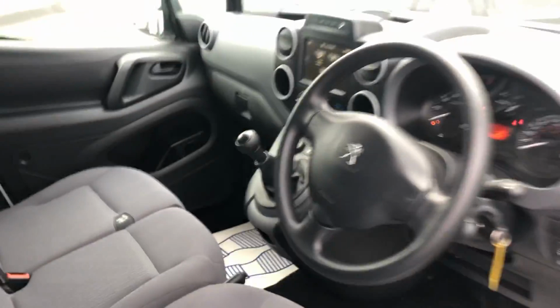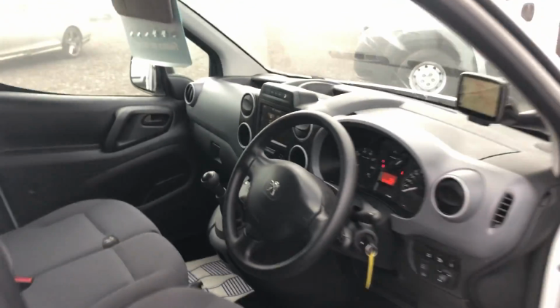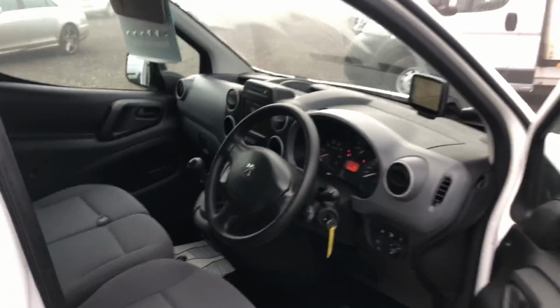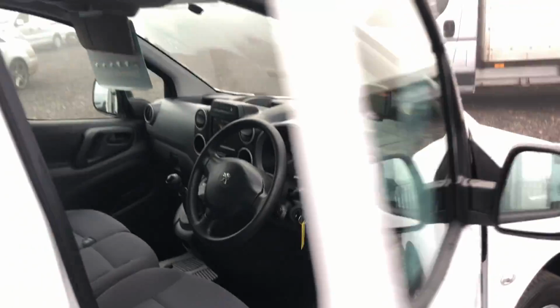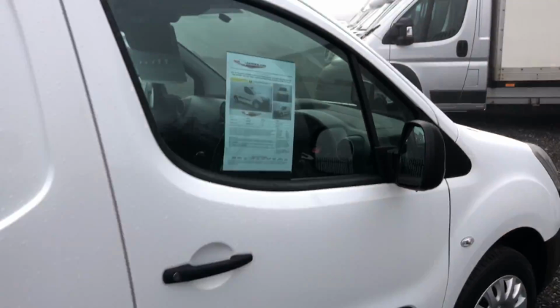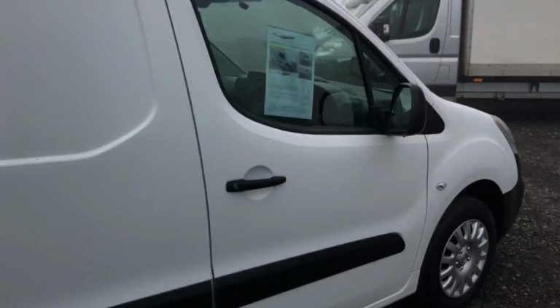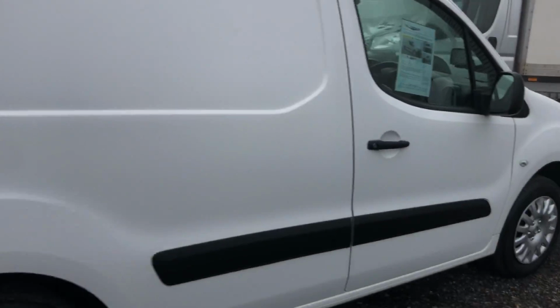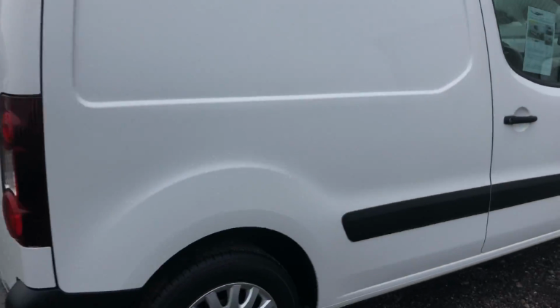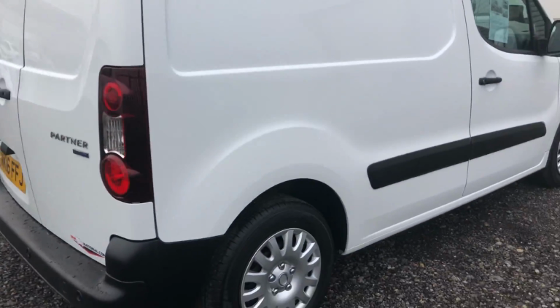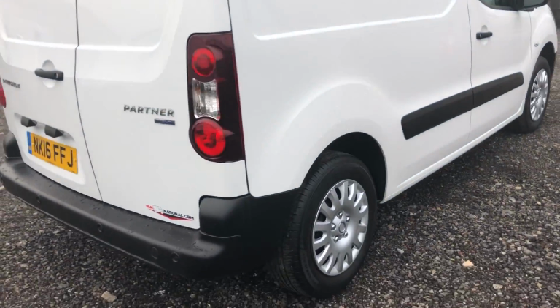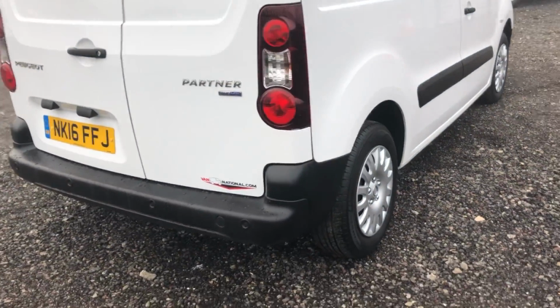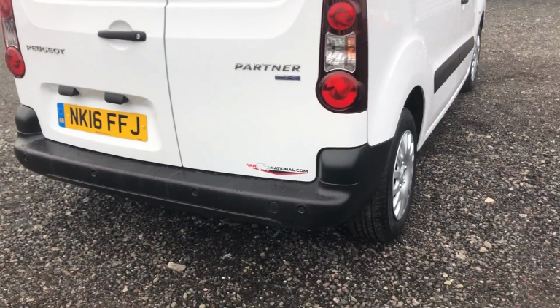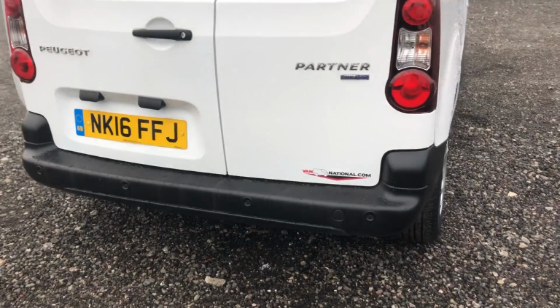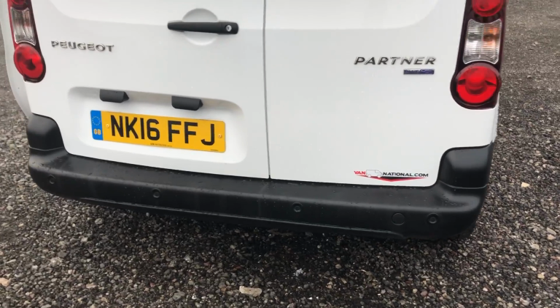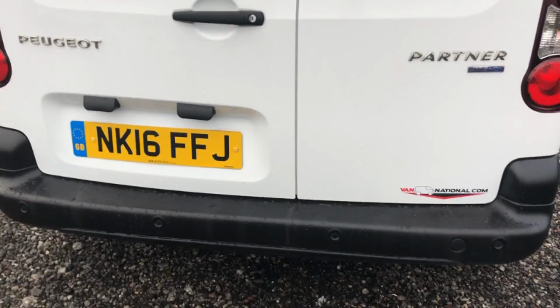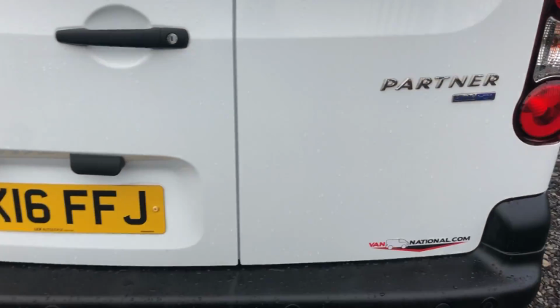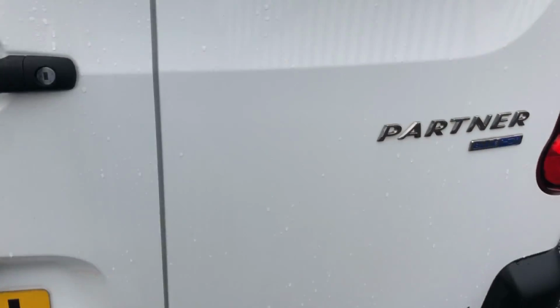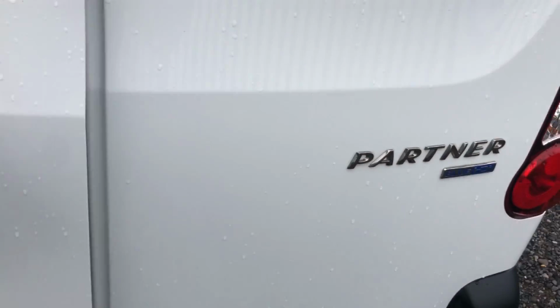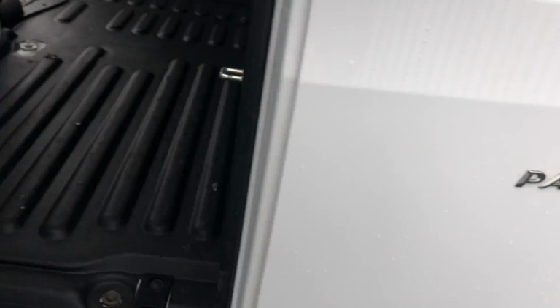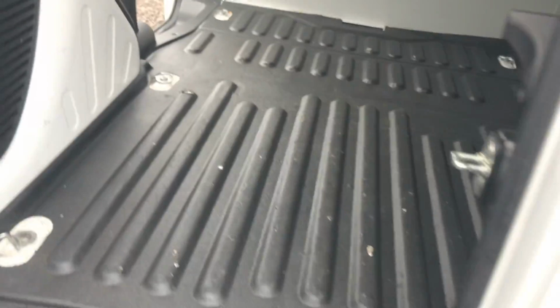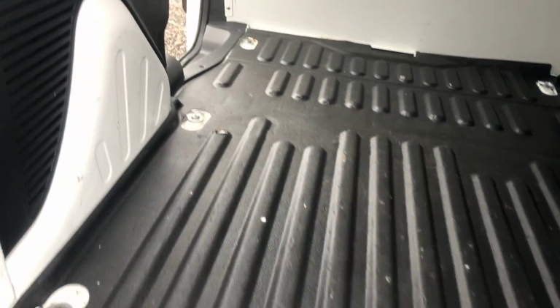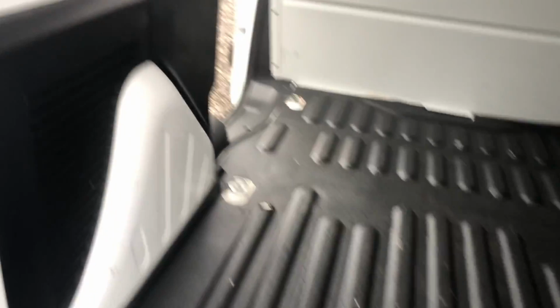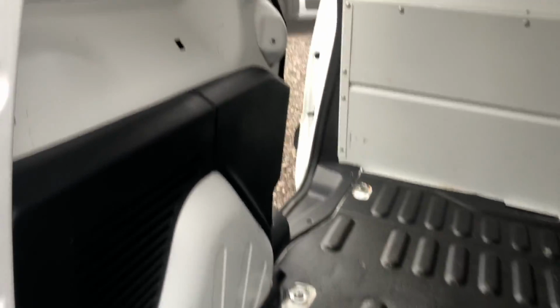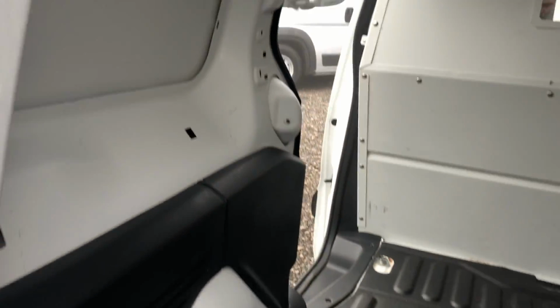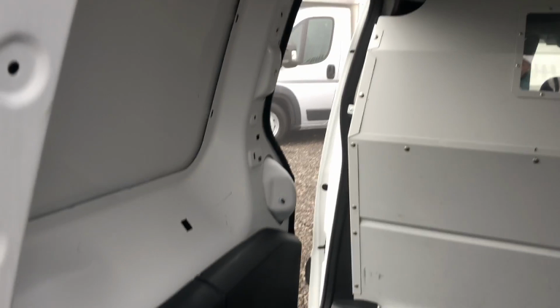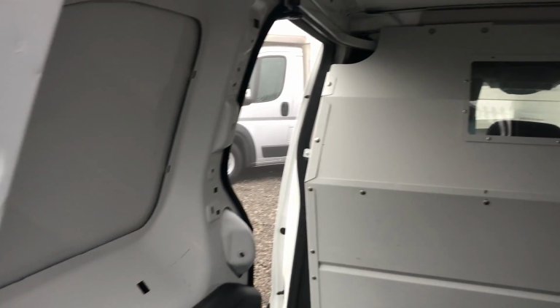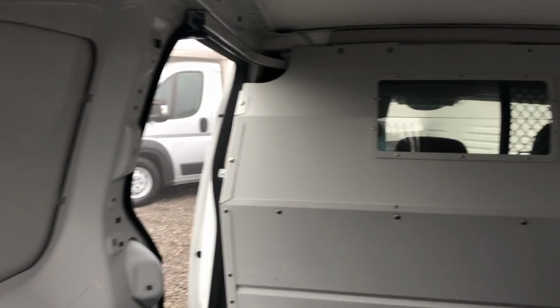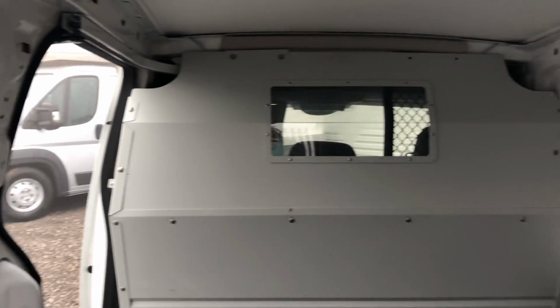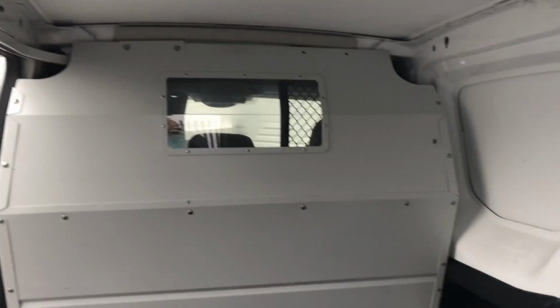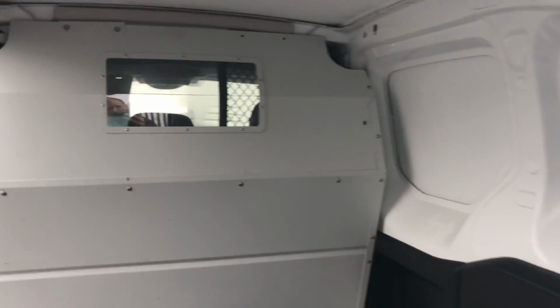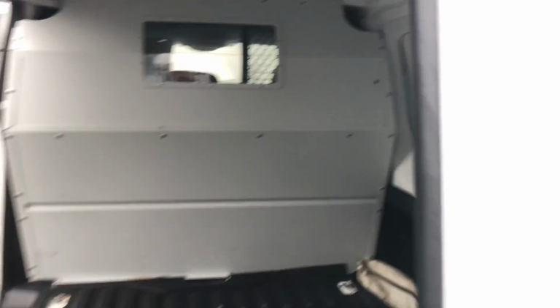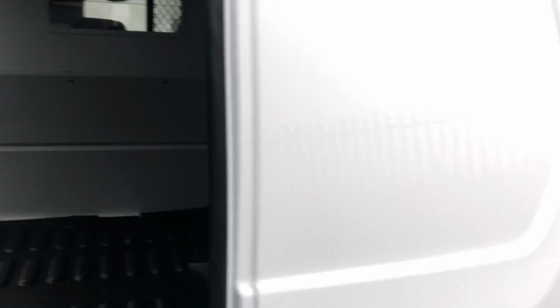Going around to the rear of the vehicle, it's also got parking sensors. Inside the back there's a heavy duty load liner.